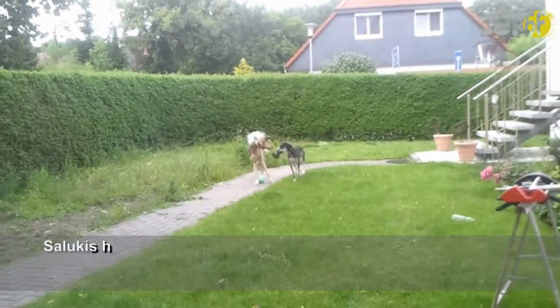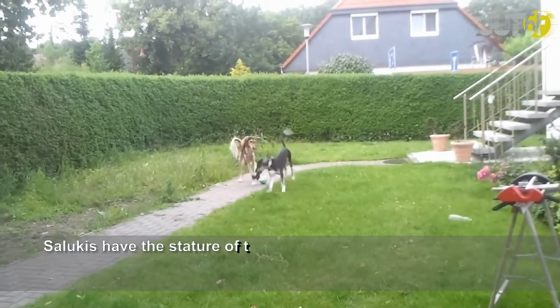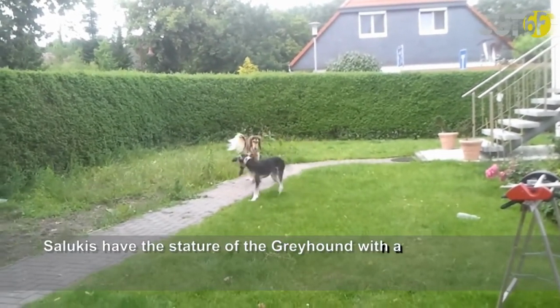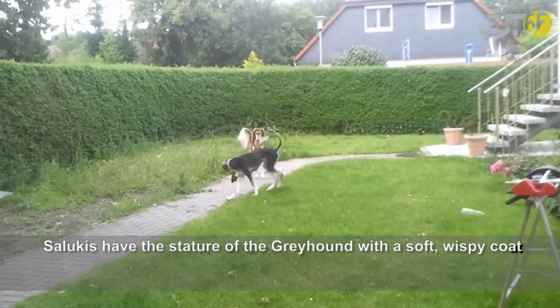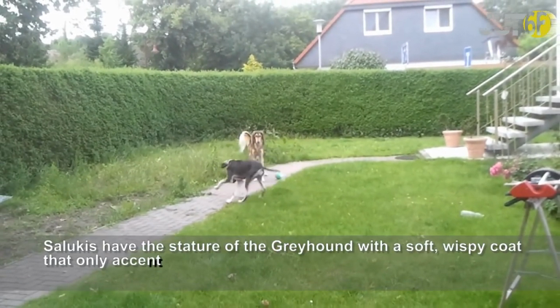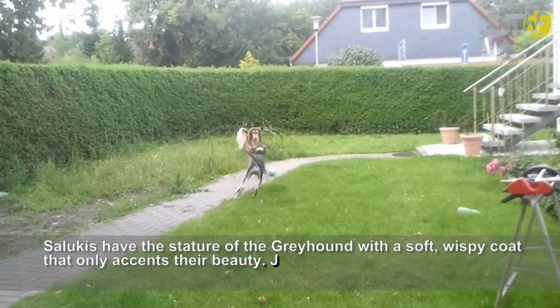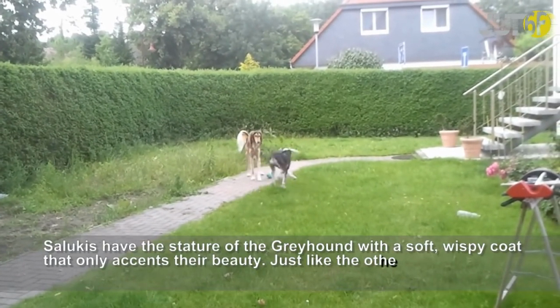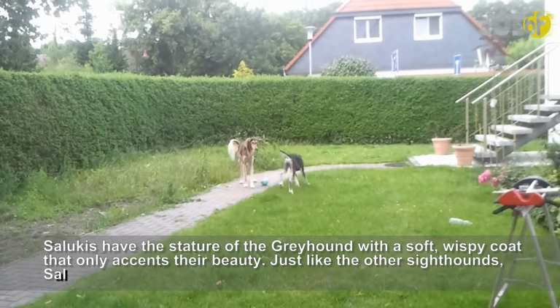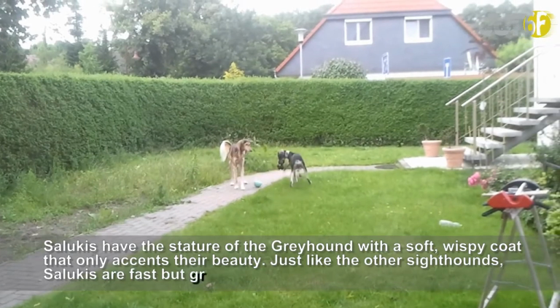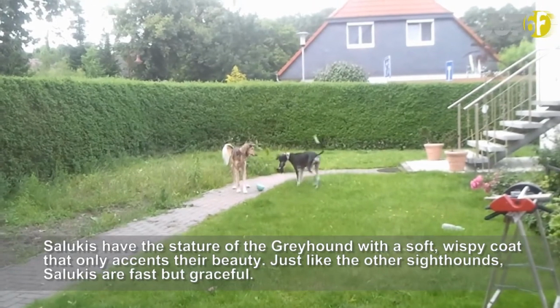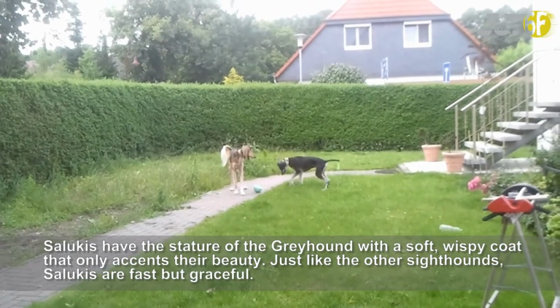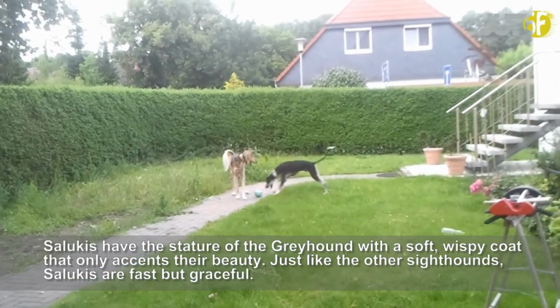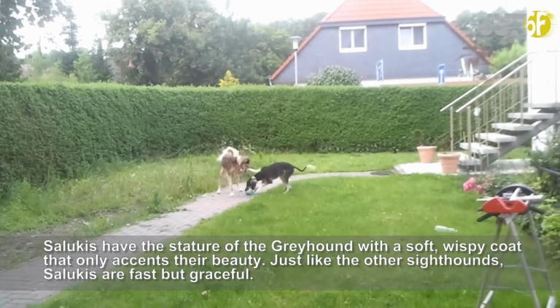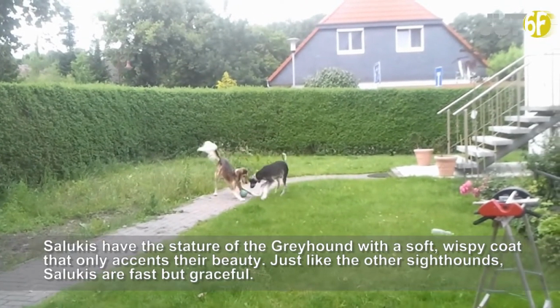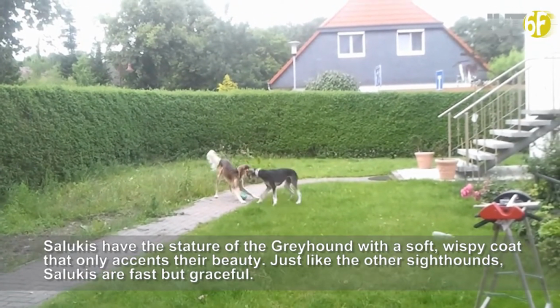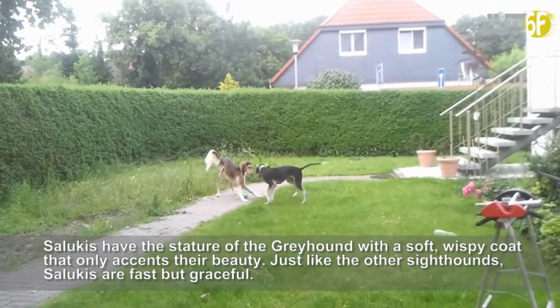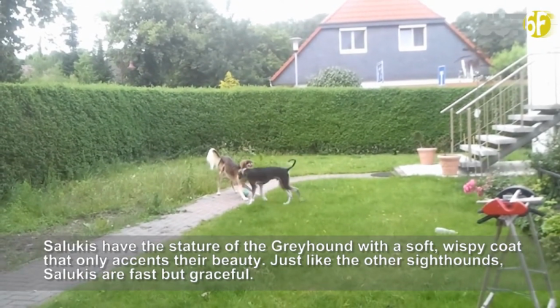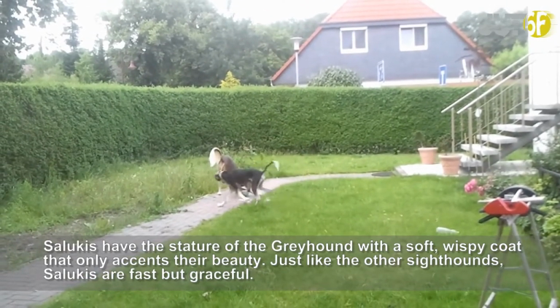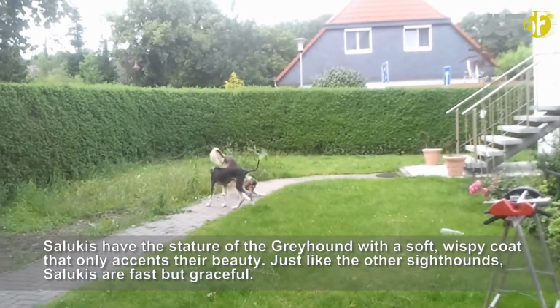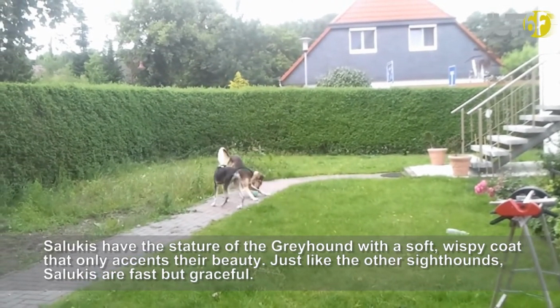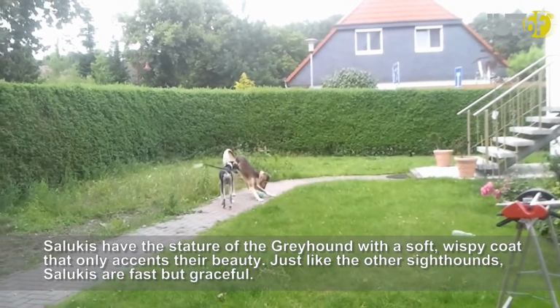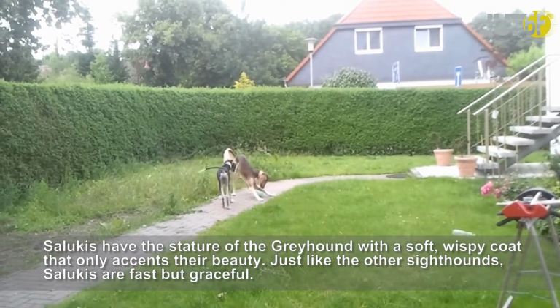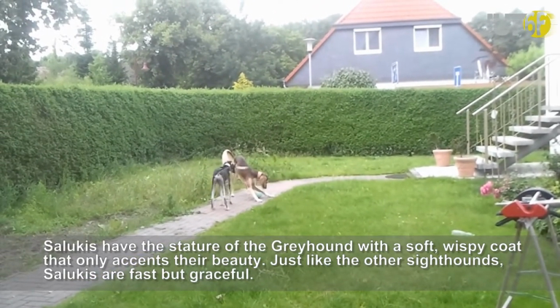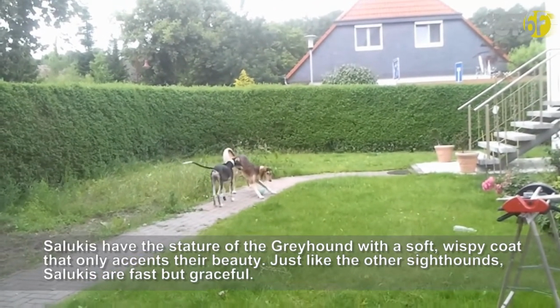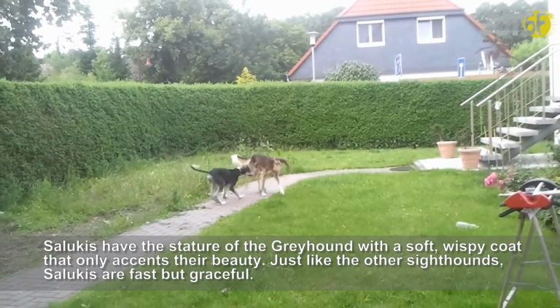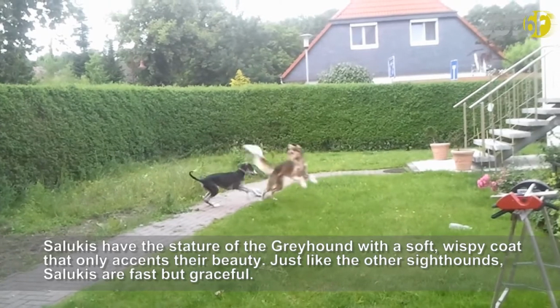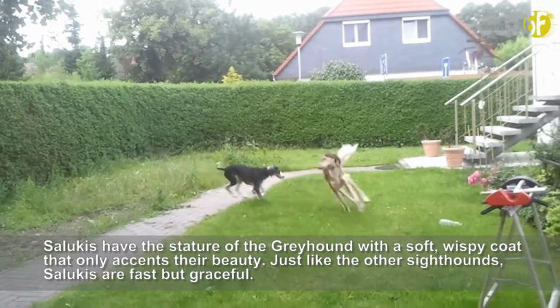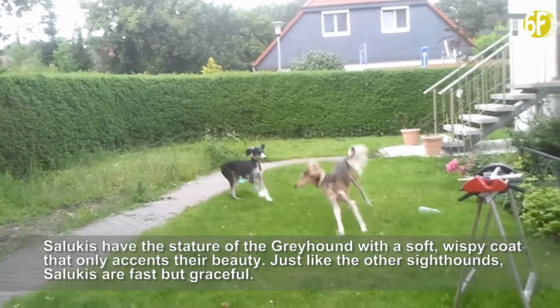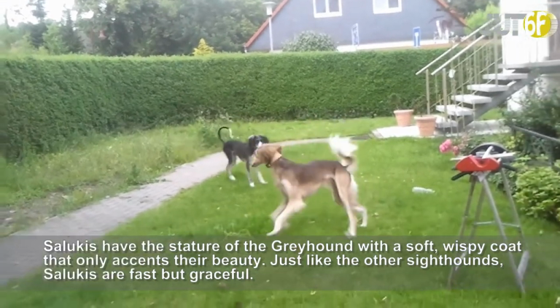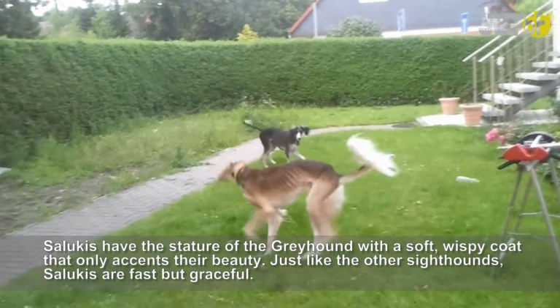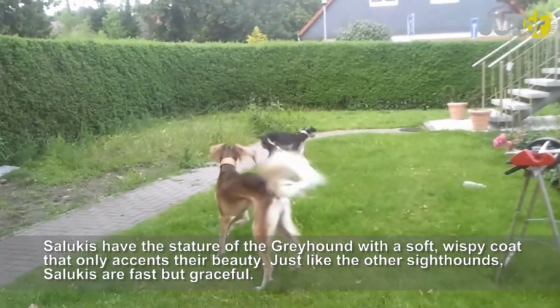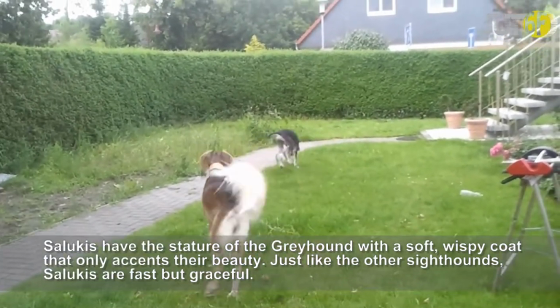Salukis have the stature of the Greyhound with a soft, wispy coat that only accents their beauty. Just like the other sighthounds, Salukis are fast but graceful.